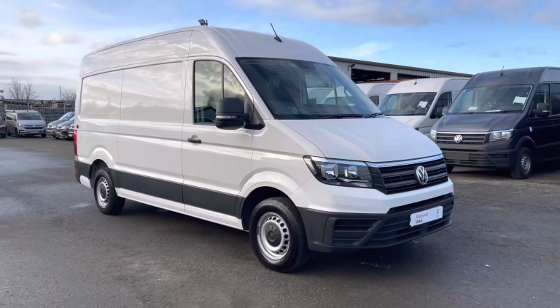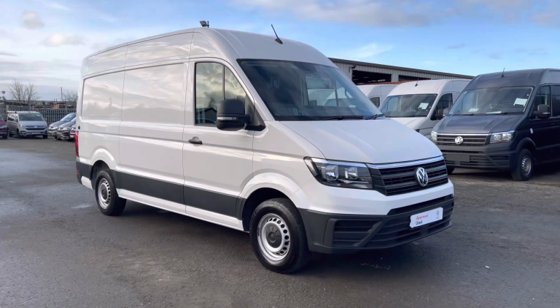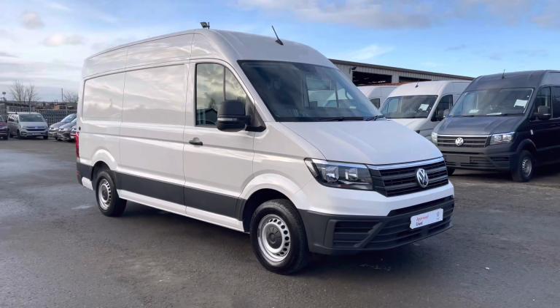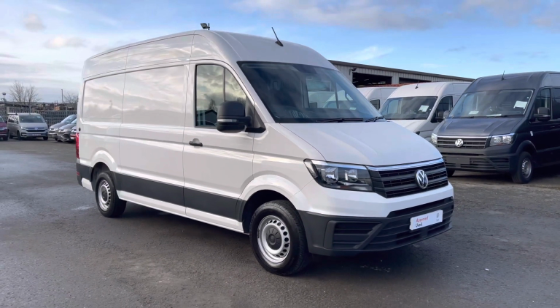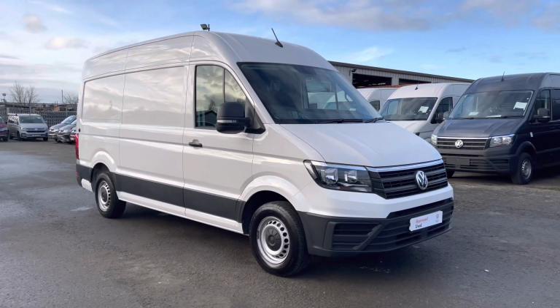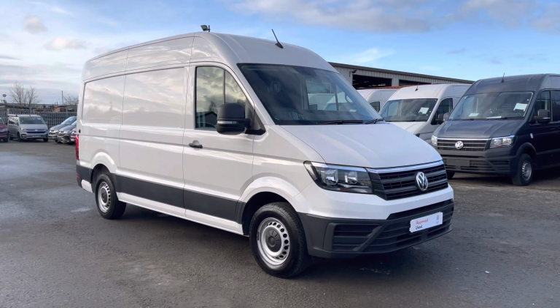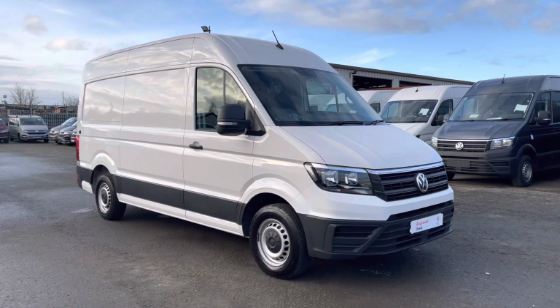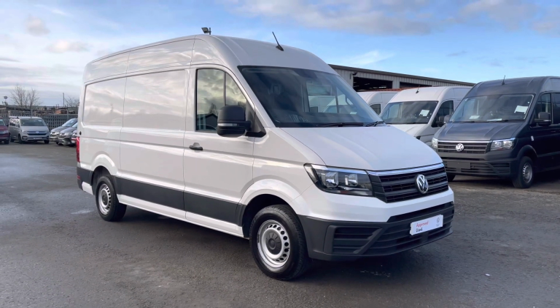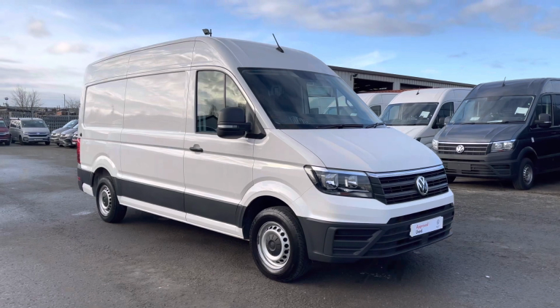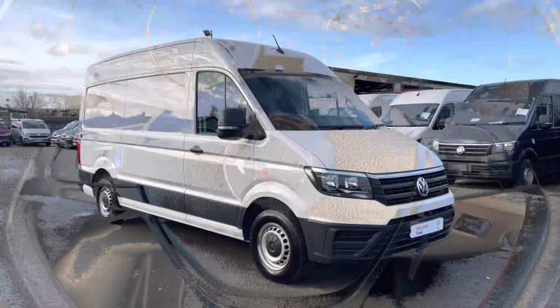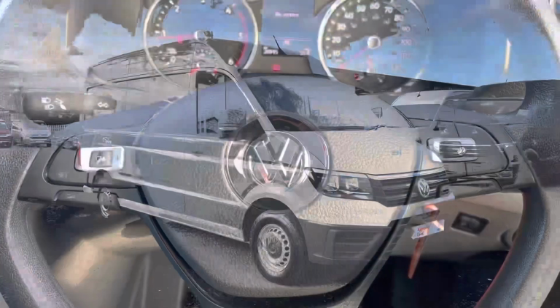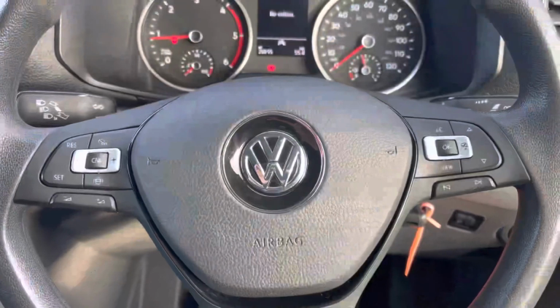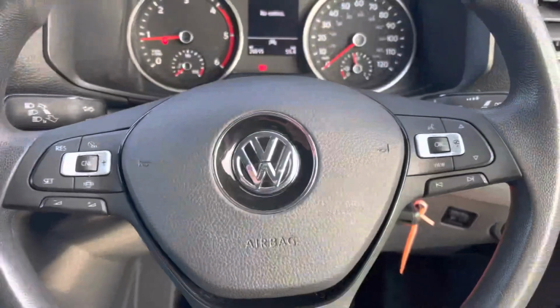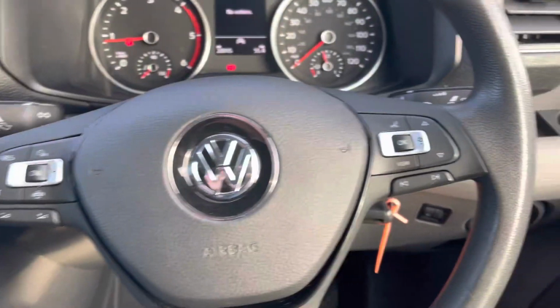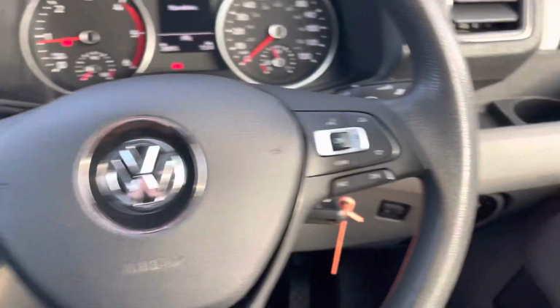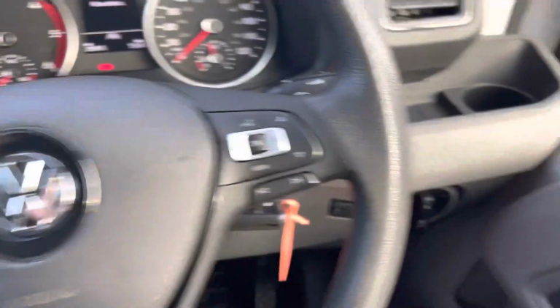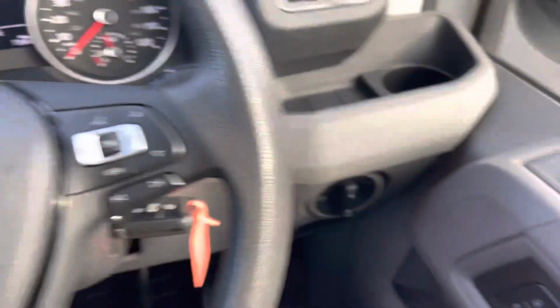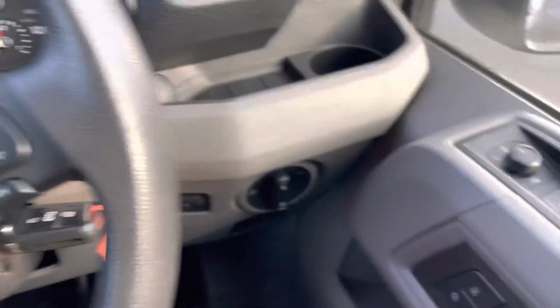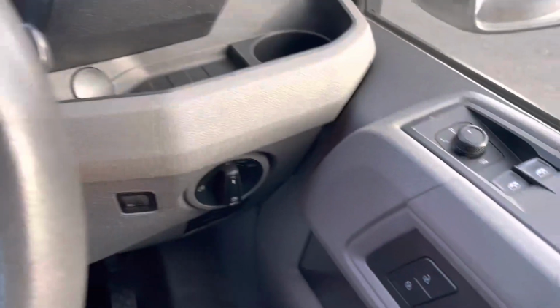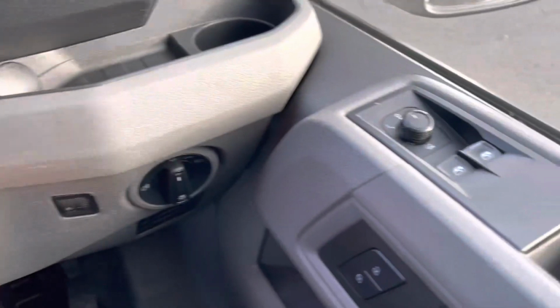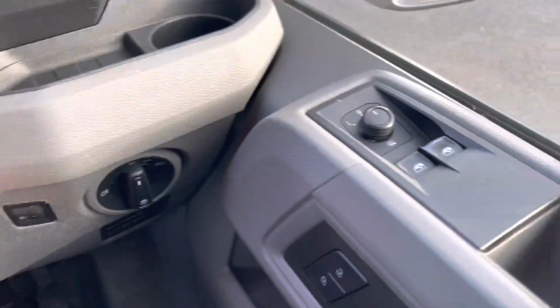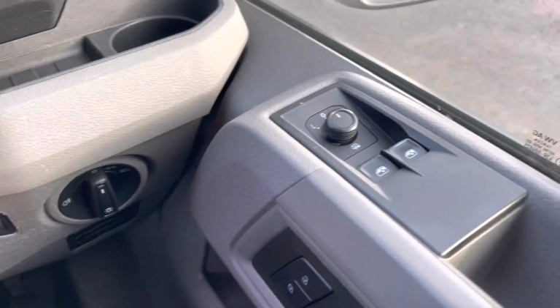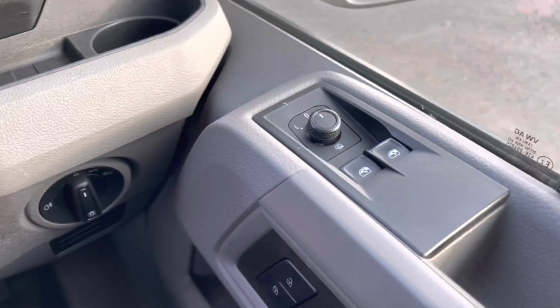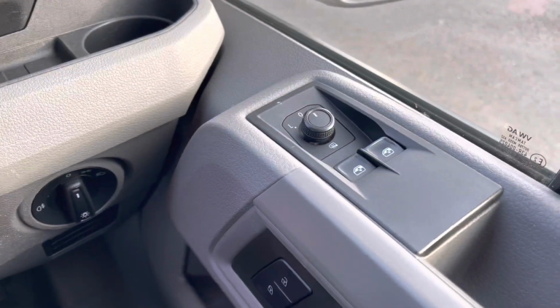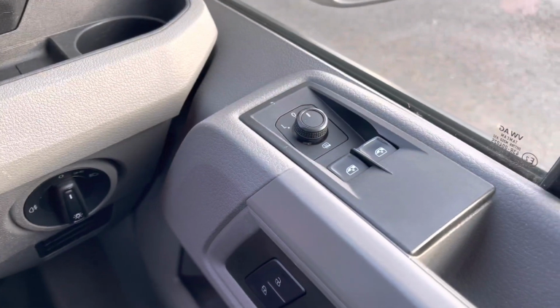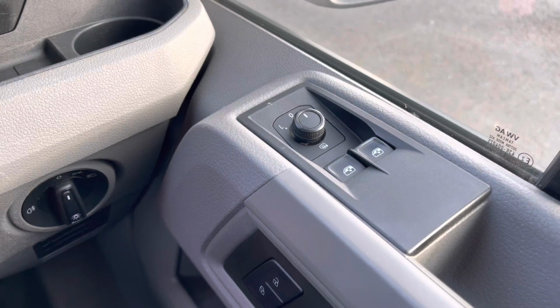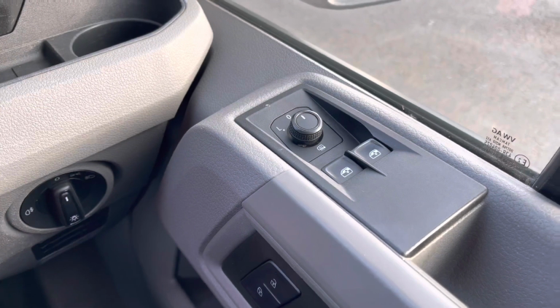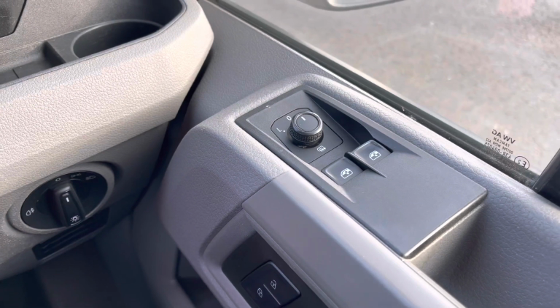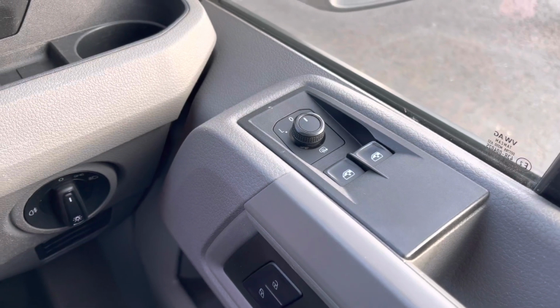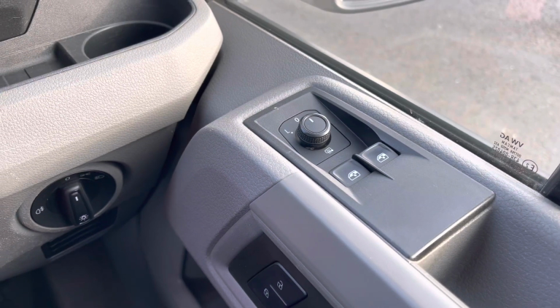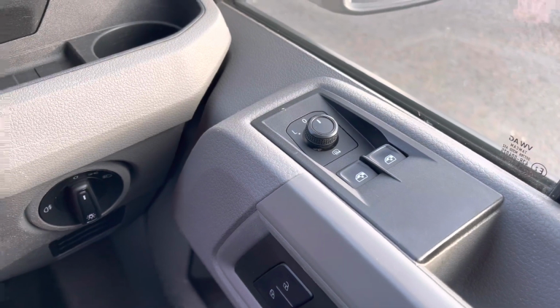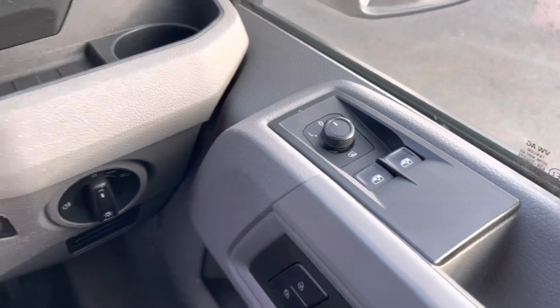That completes the first part of my video. Please join me for the second half where I'll go into more detail on the interior. Thank you. Now for the second half — we jump straight in with the electronically heated adjustable wing mirrors.